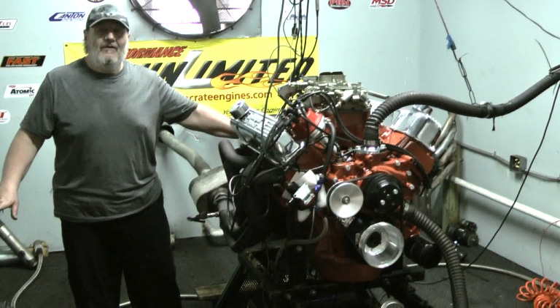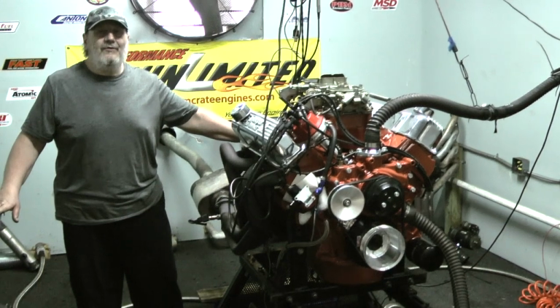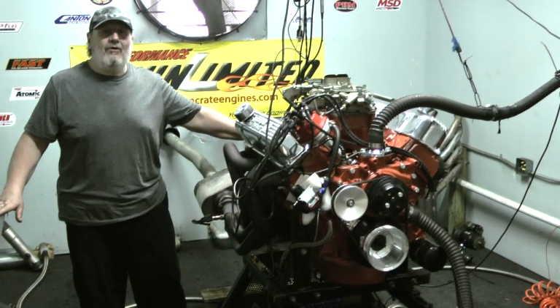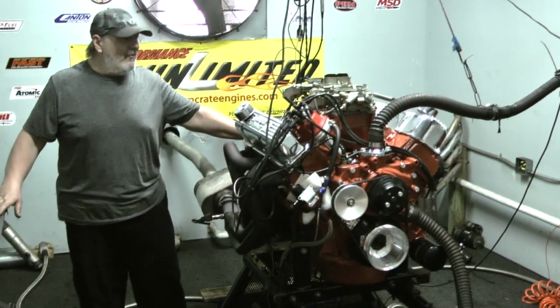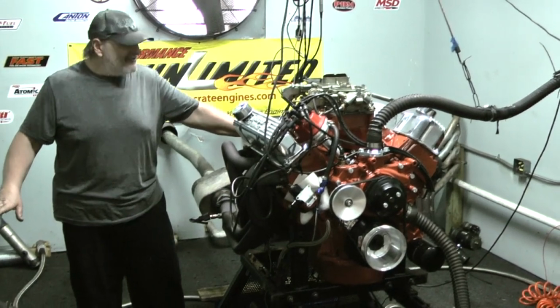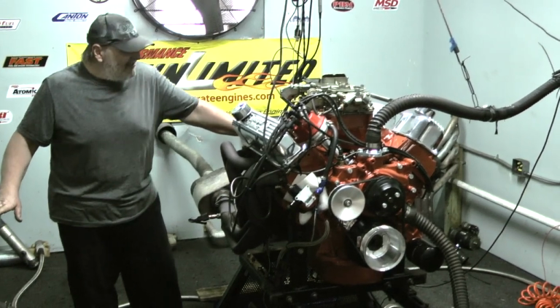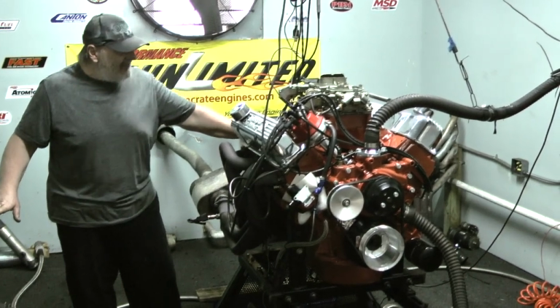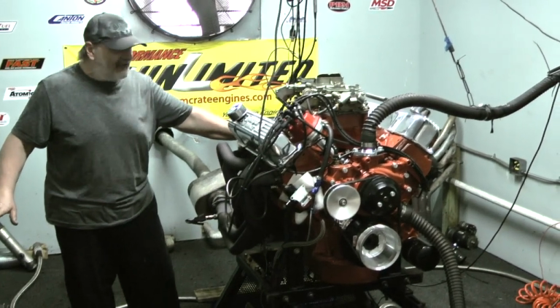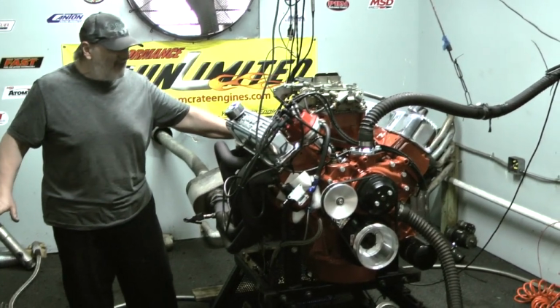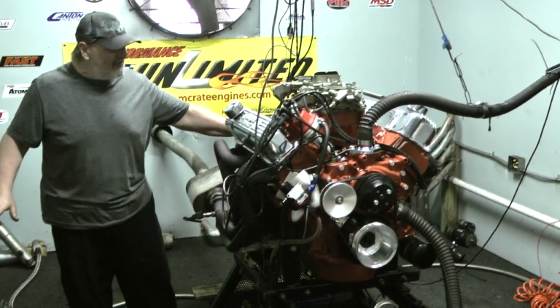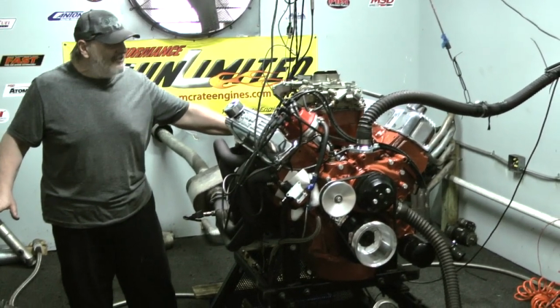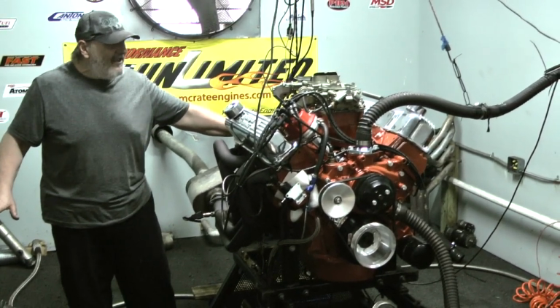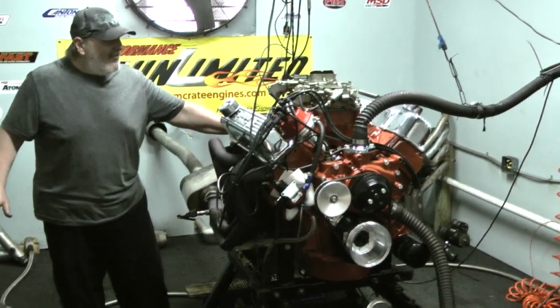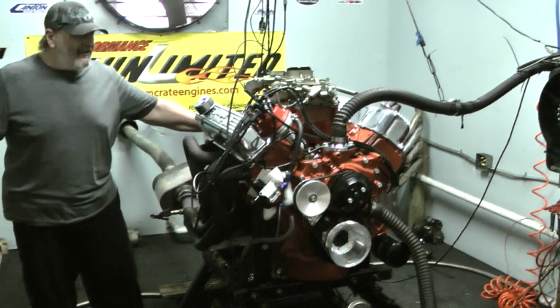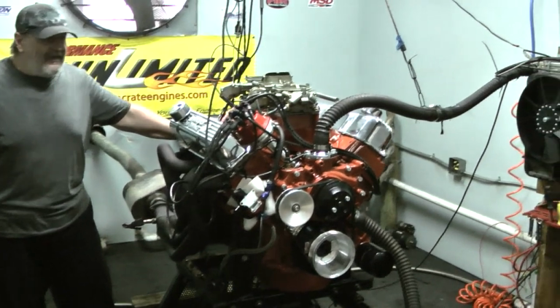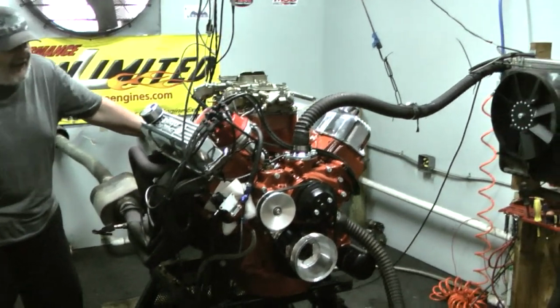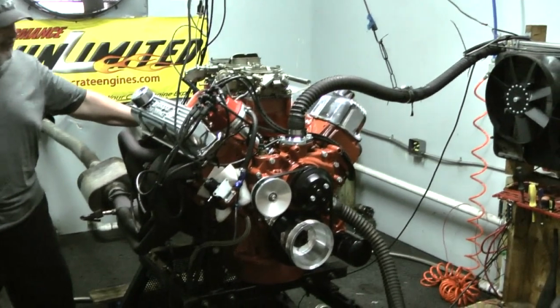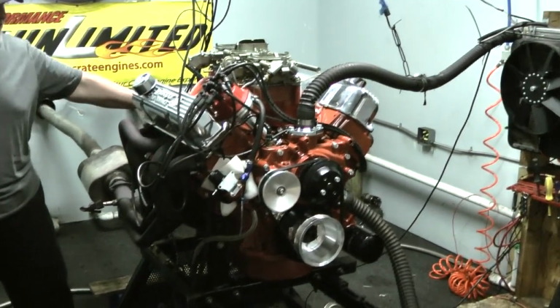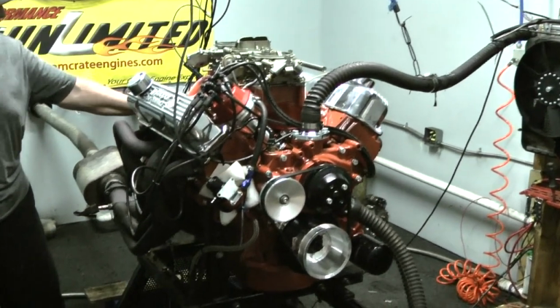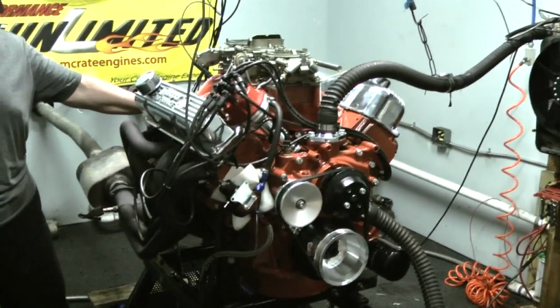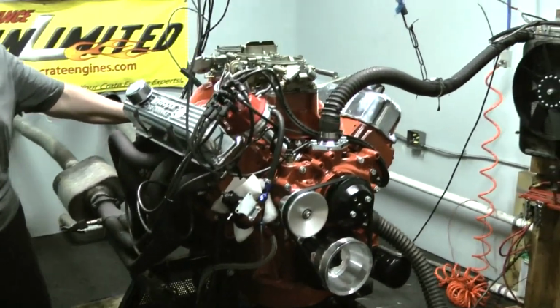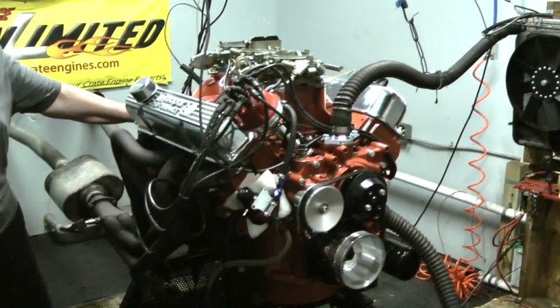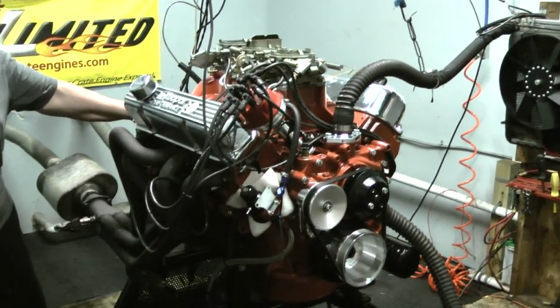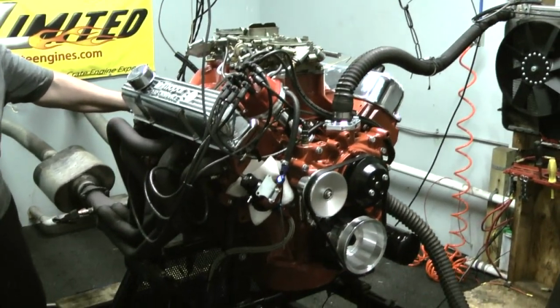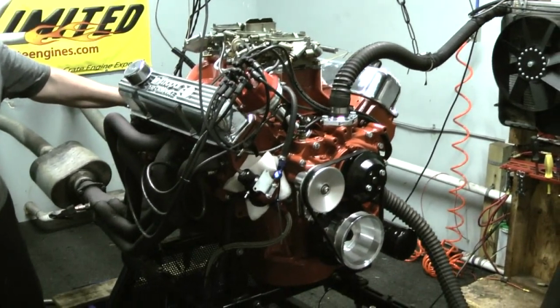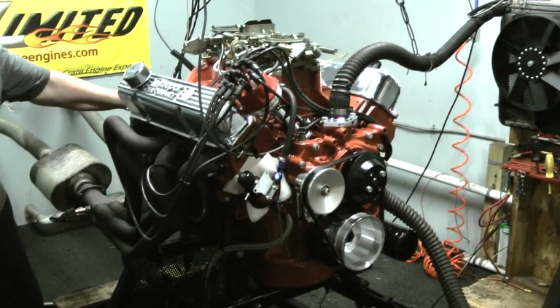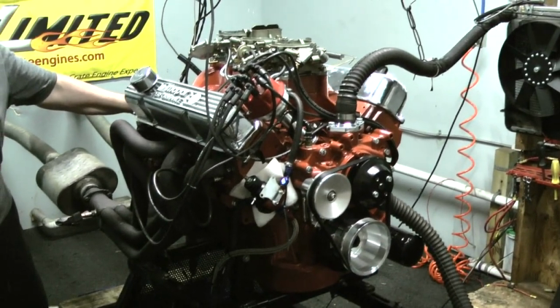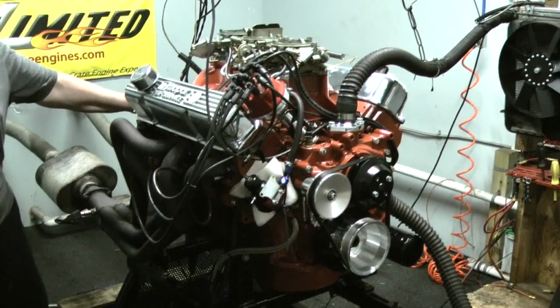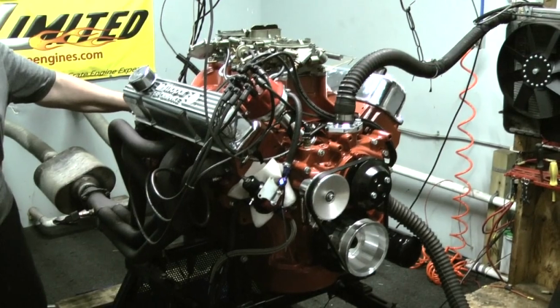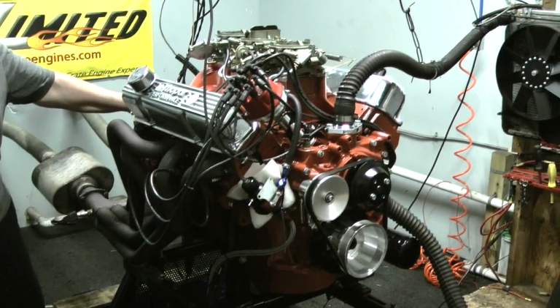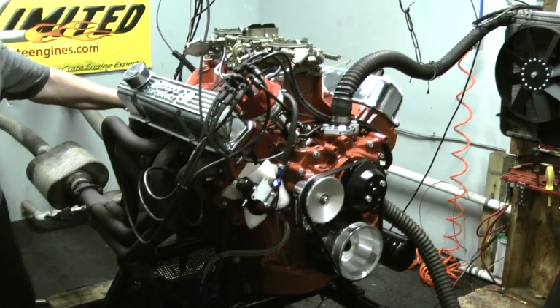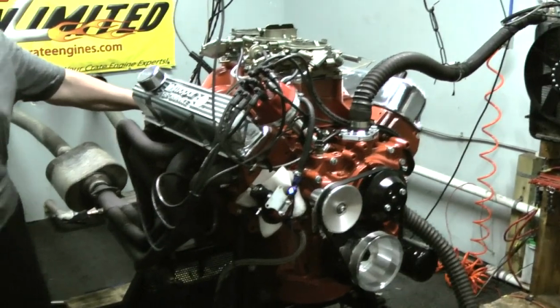Hey, good afternoon. Welcome to Proformance Unlimited. This is obviously our dyno room. On the dyno today we've got a little bit of a rare engine for us anyway — it's a 440 six-pack Chrysler engine.